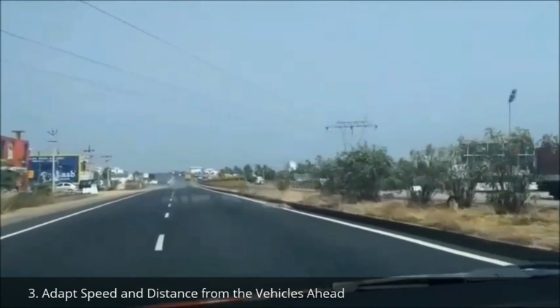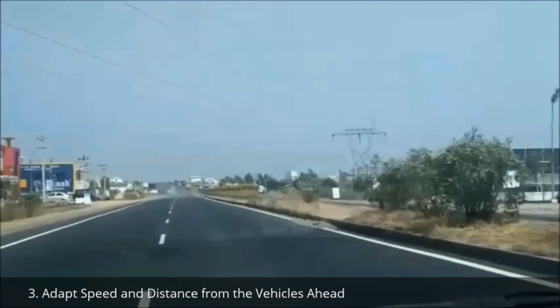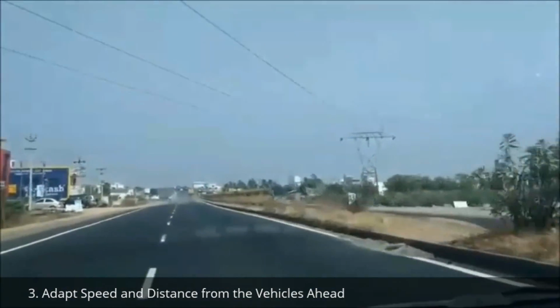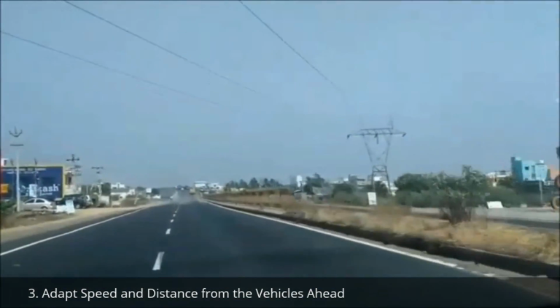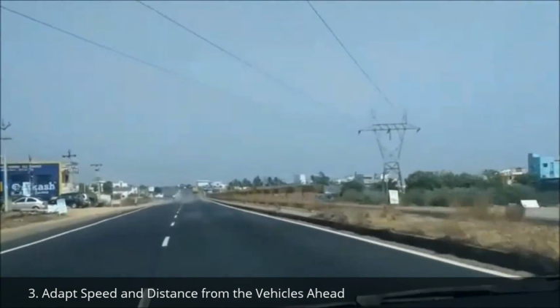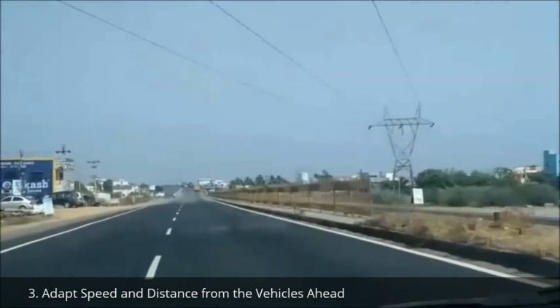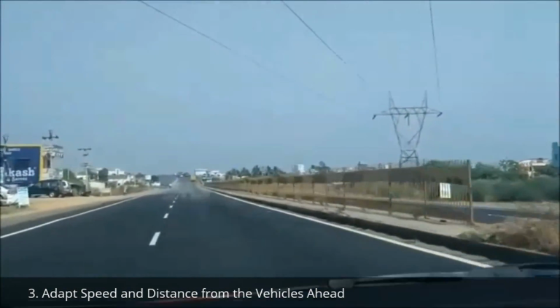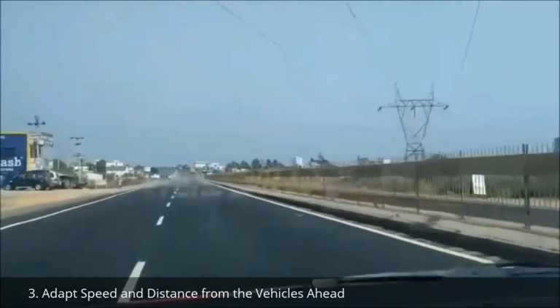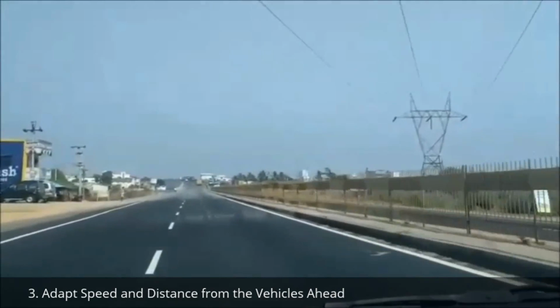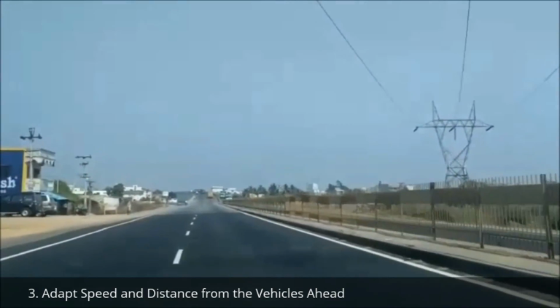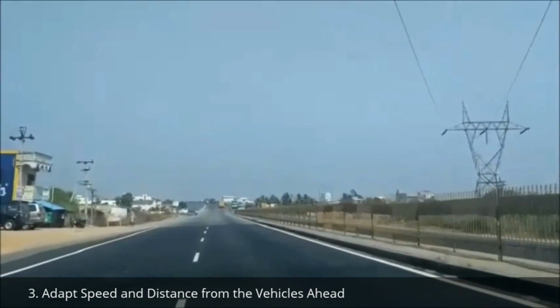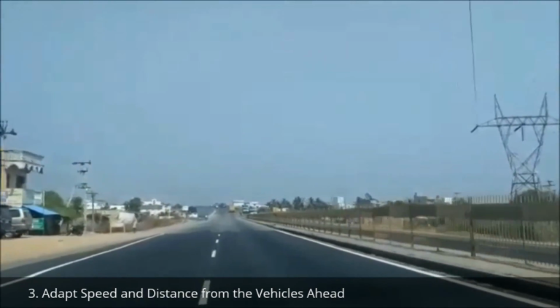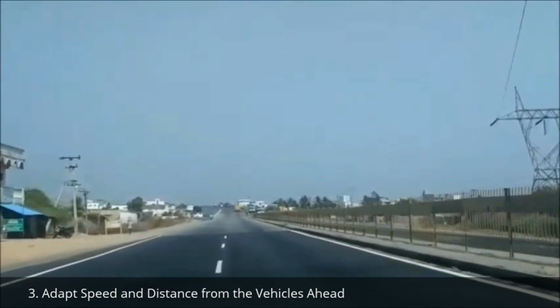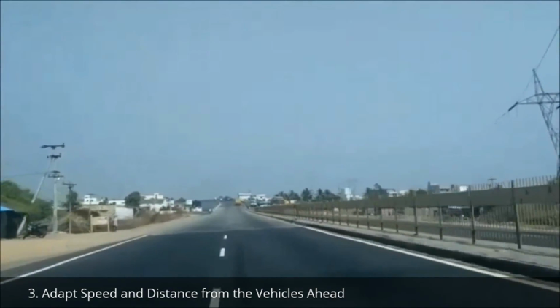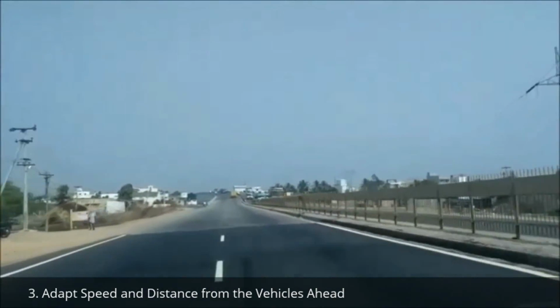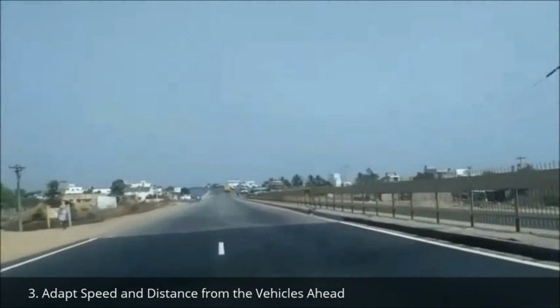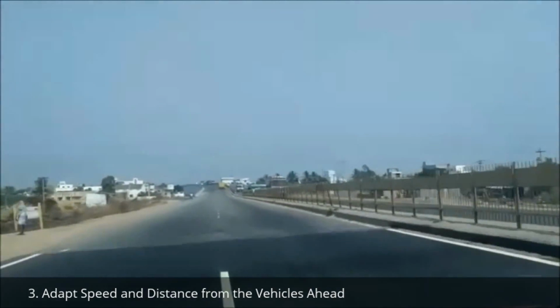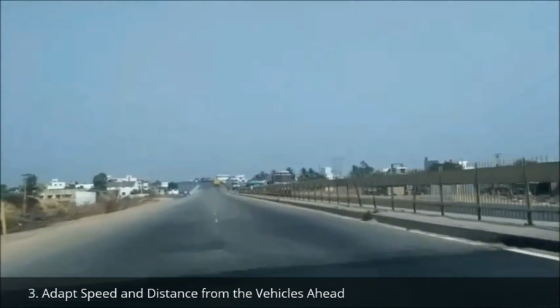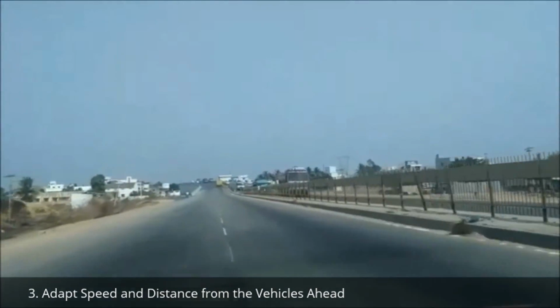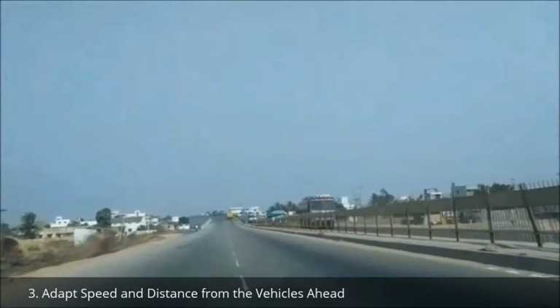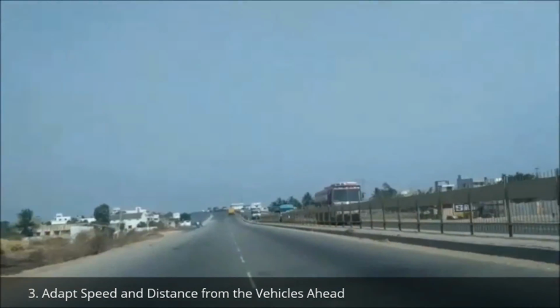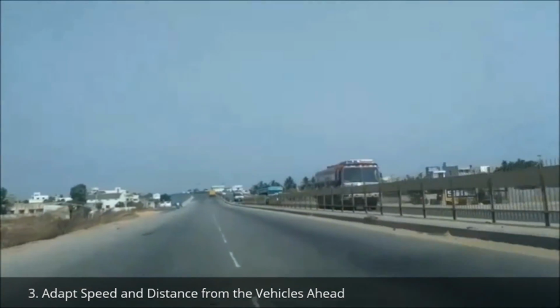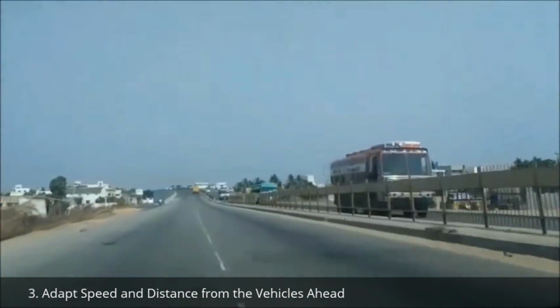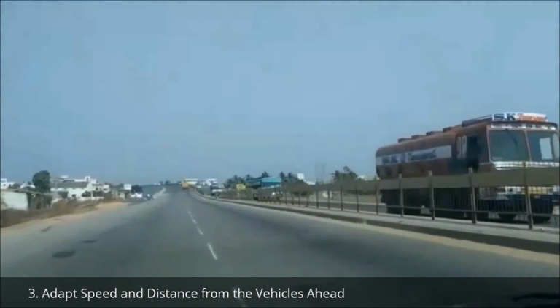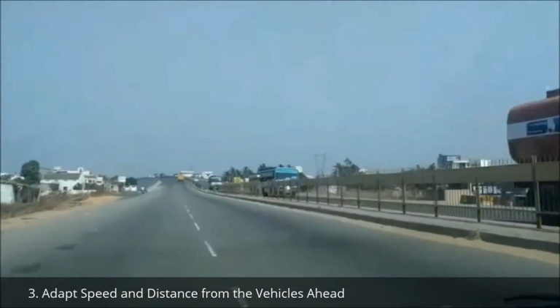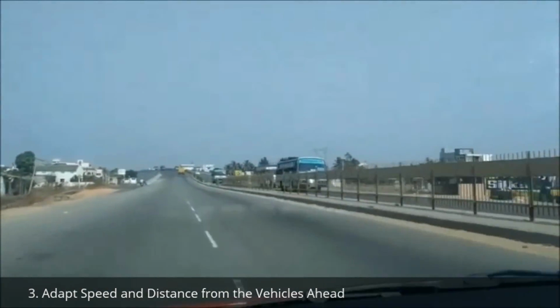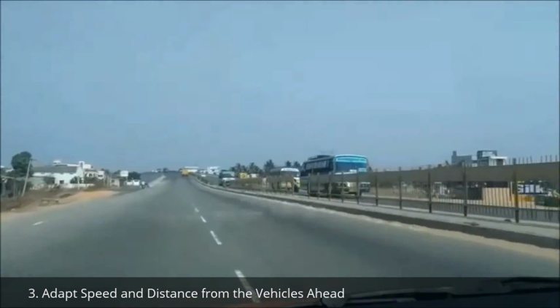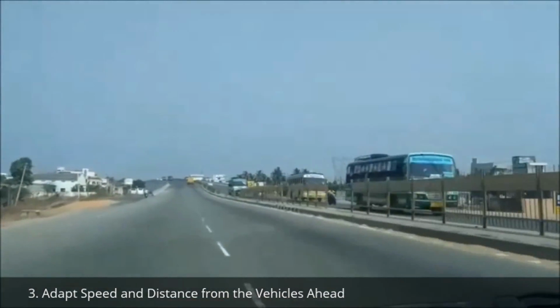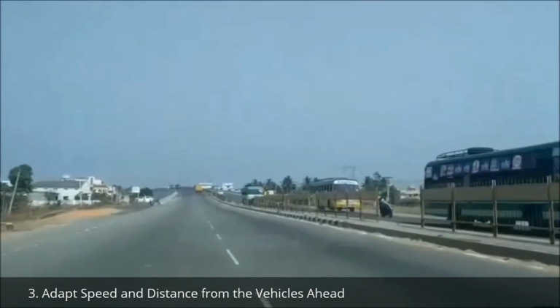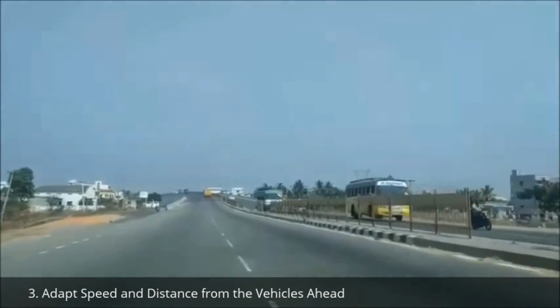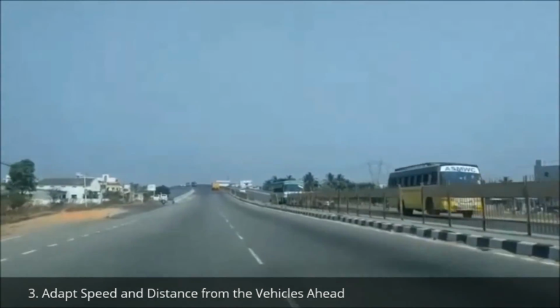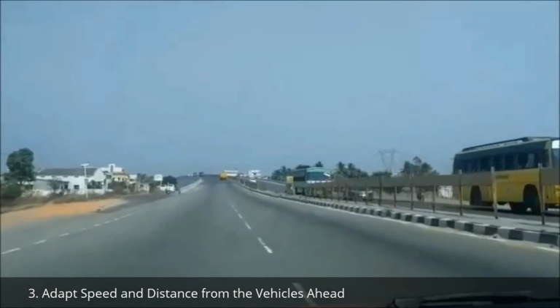For Indian road conditions, set a speed between 90 to 100 km per hour. It is not only safe but also fuel efficient.